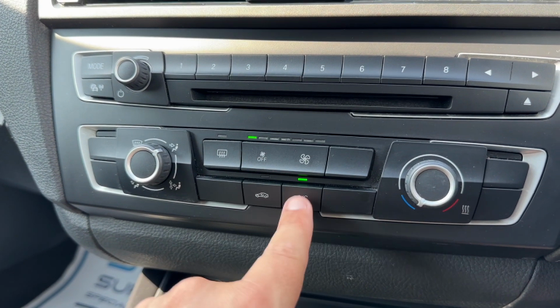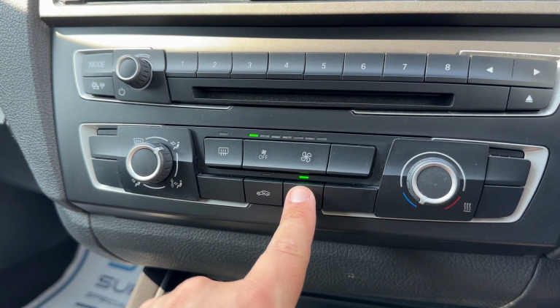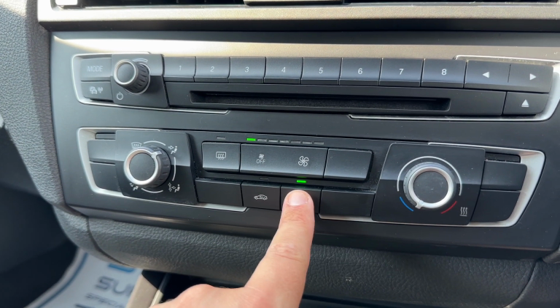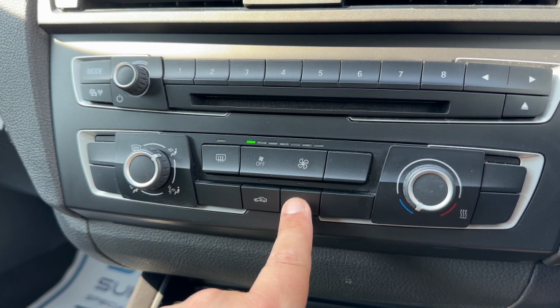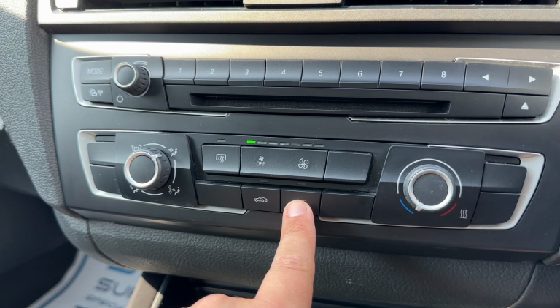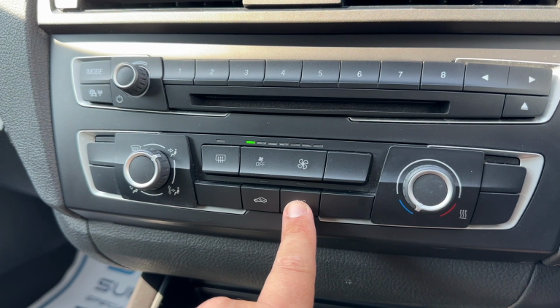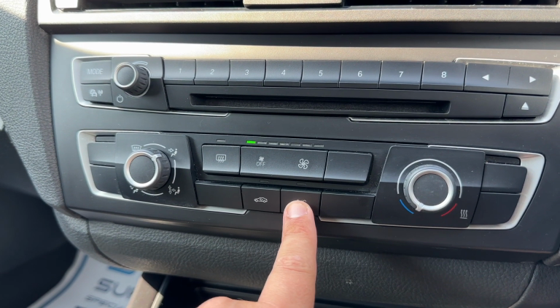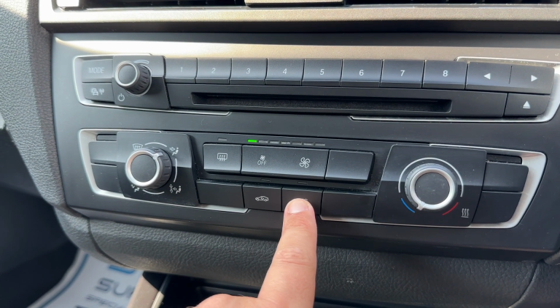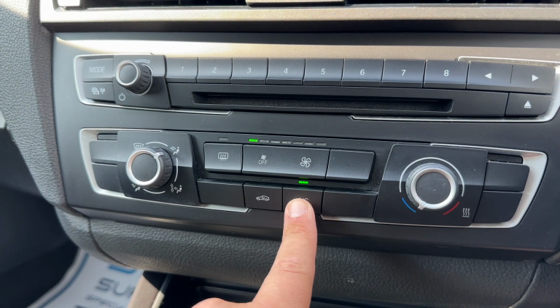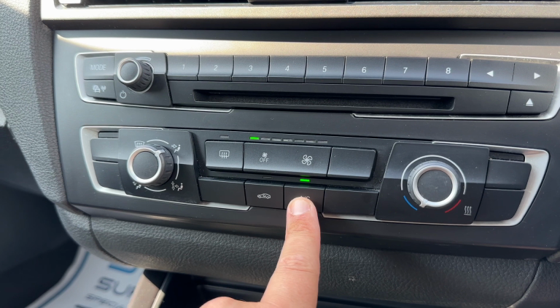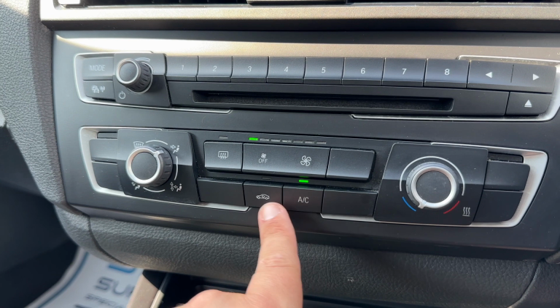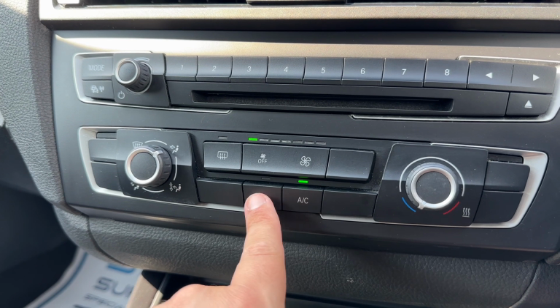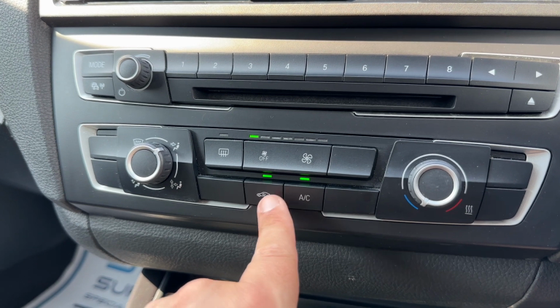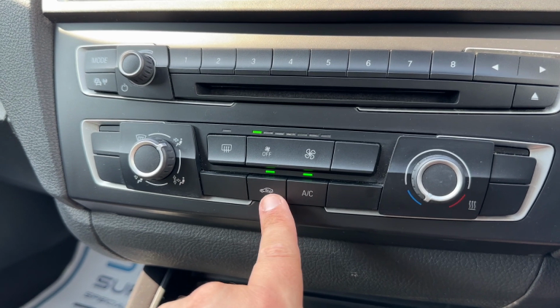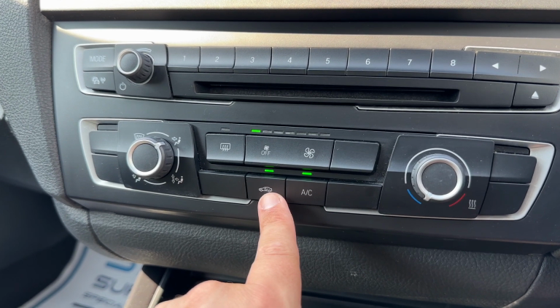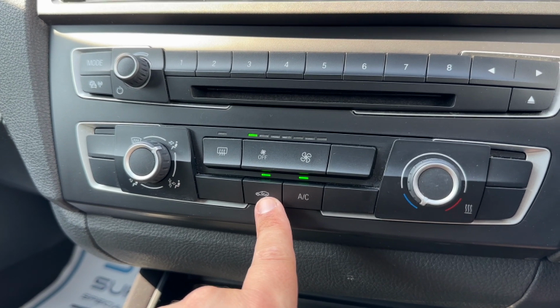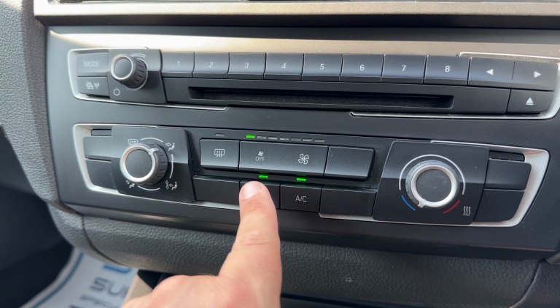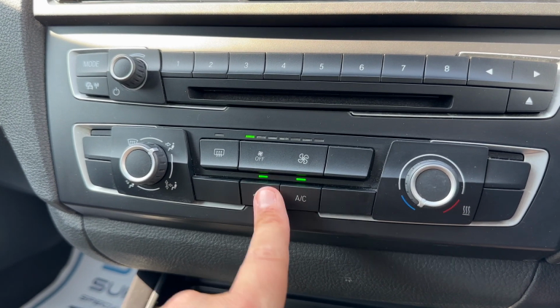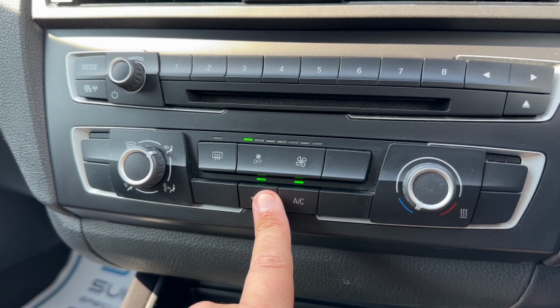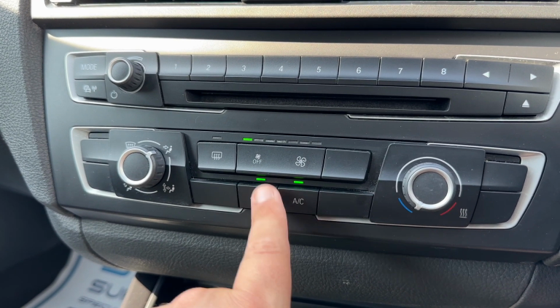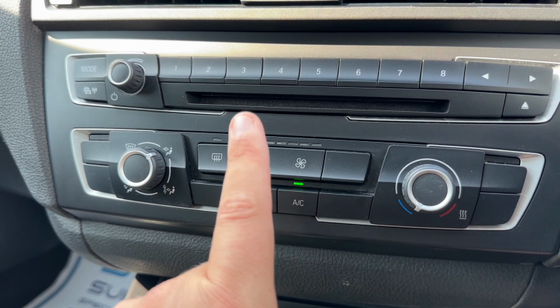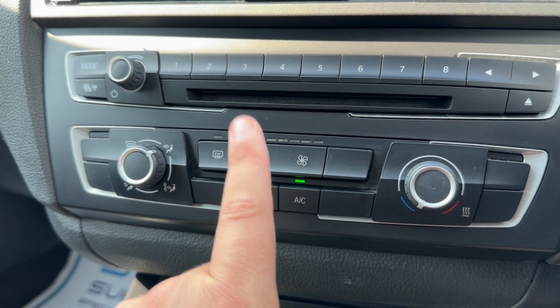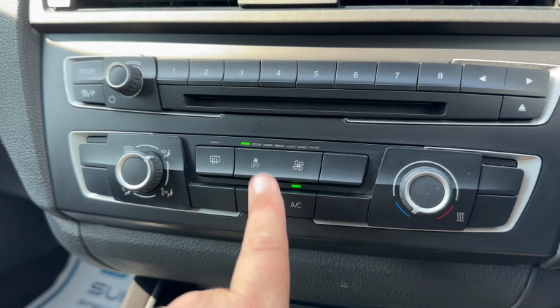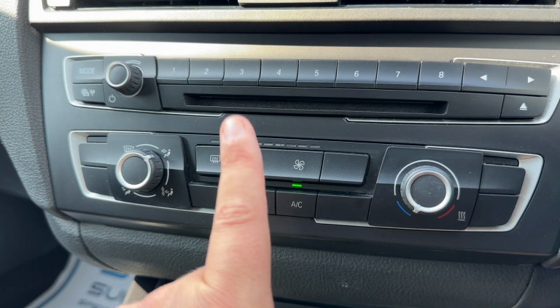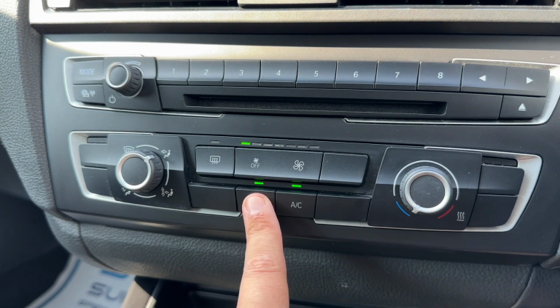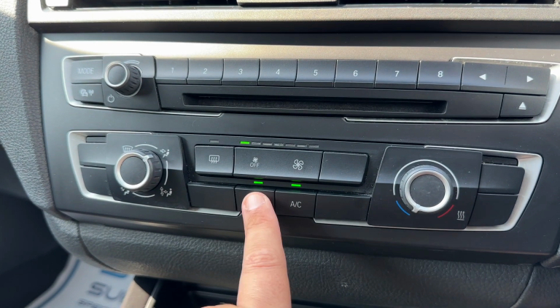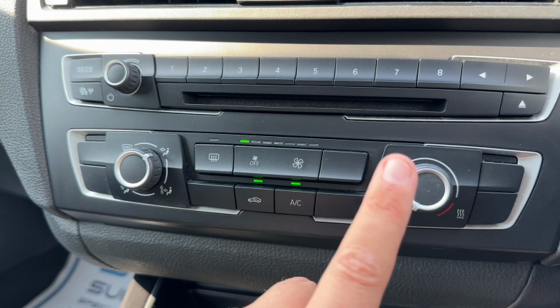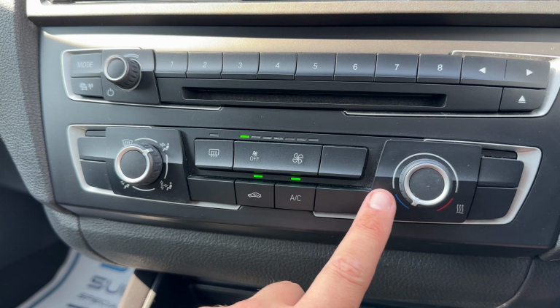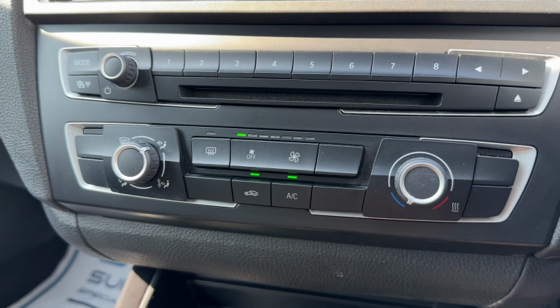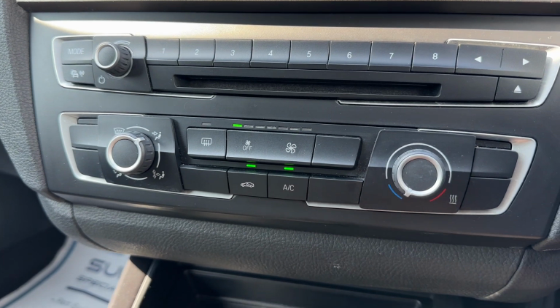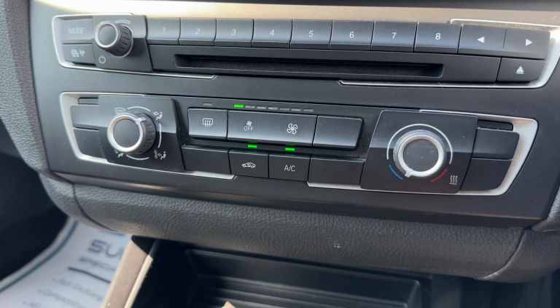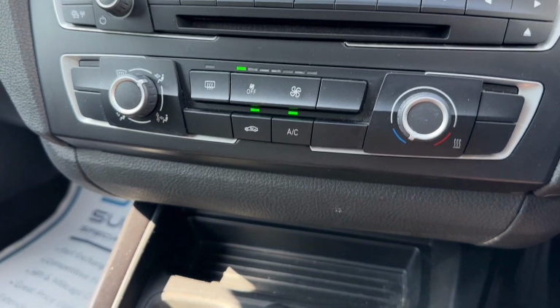The air conditioning is on at the minute — so it's off, back on again. You can recirculate the air that's in the car, which is a great way of heating it up or cooling it down quickly depending on the temperature you've set.